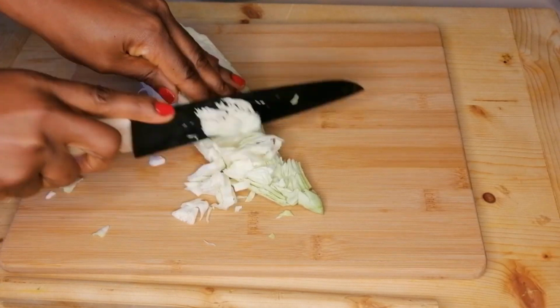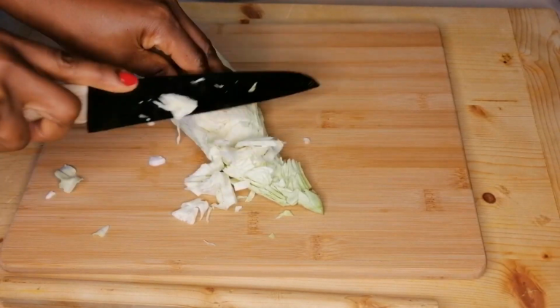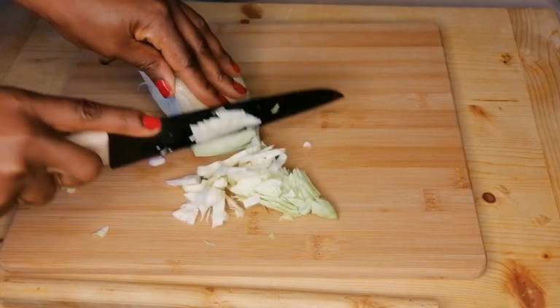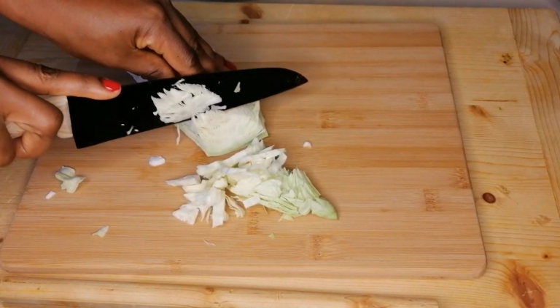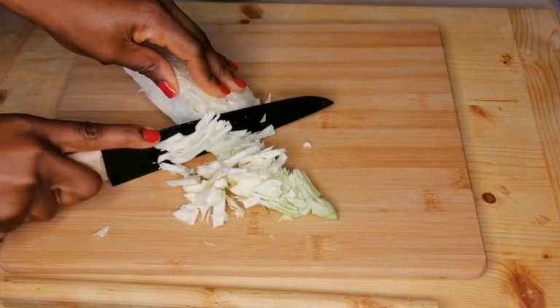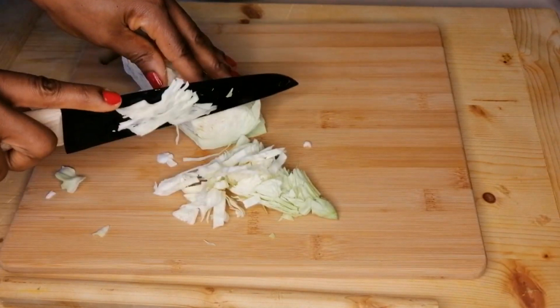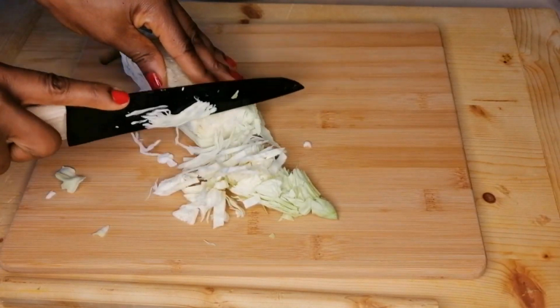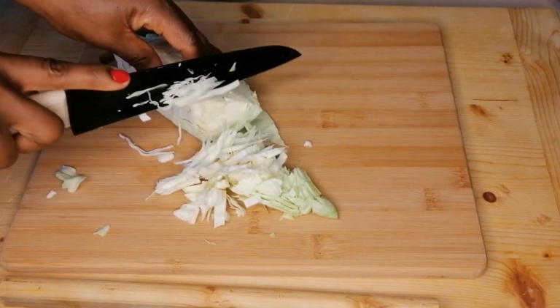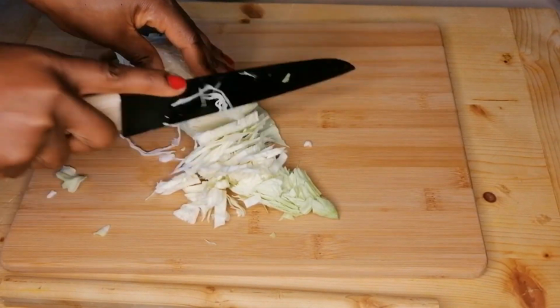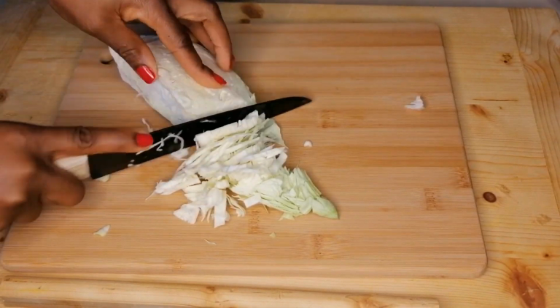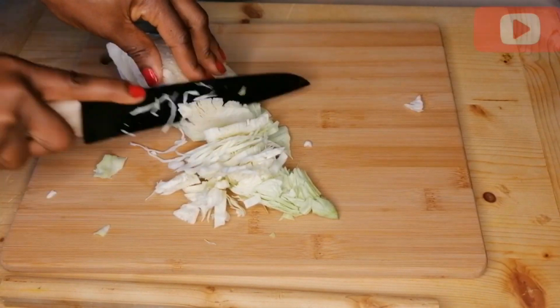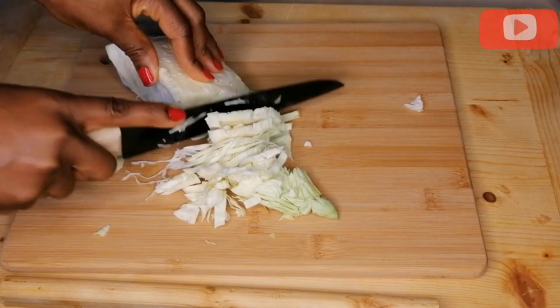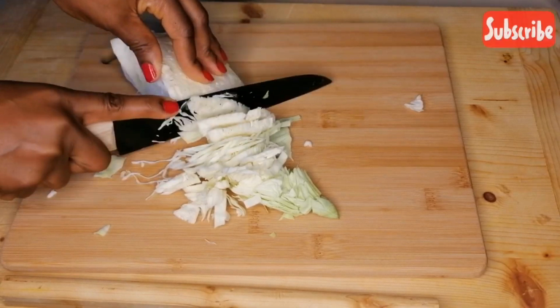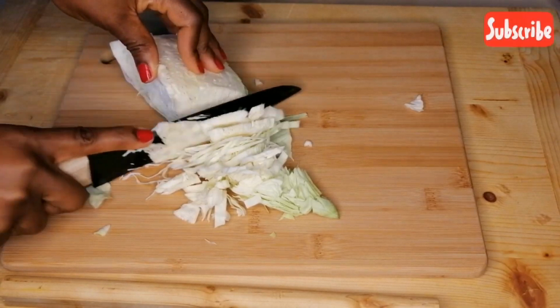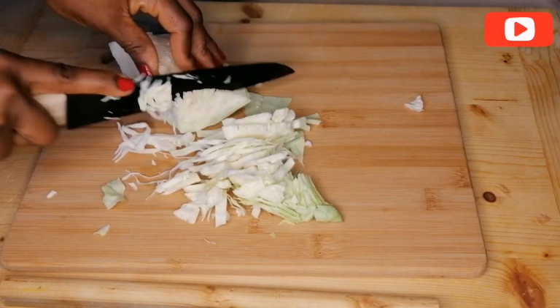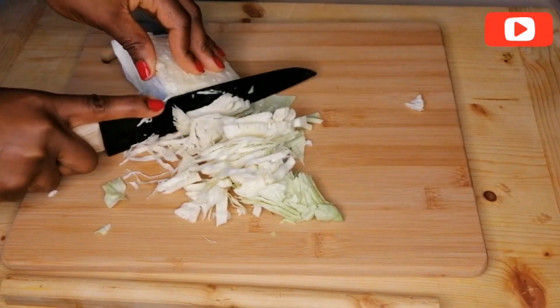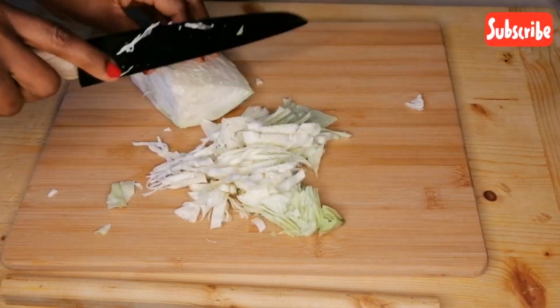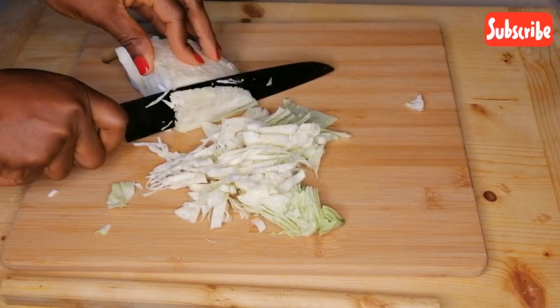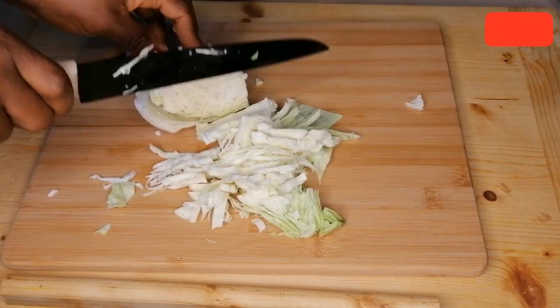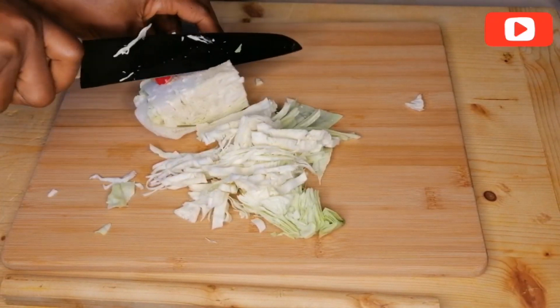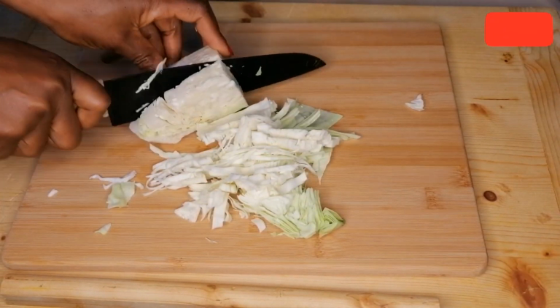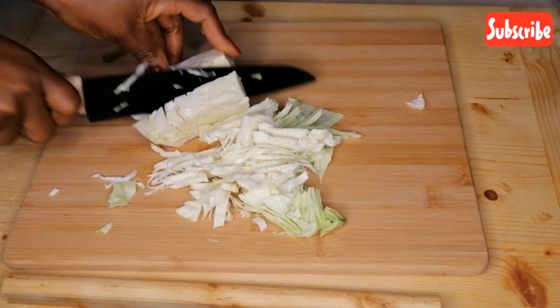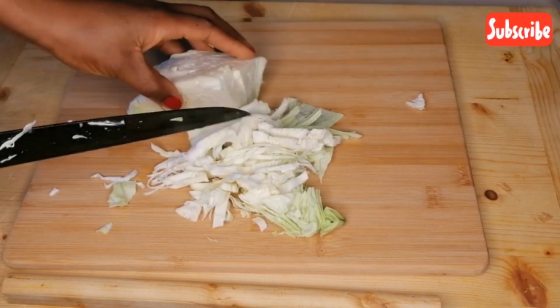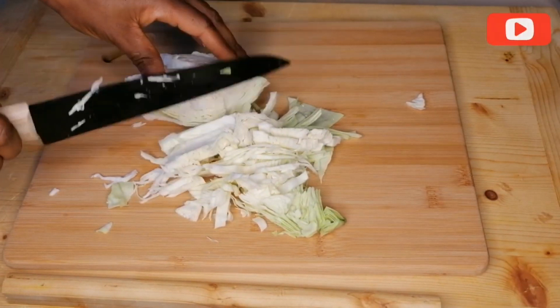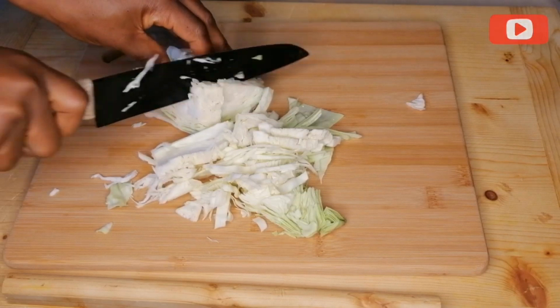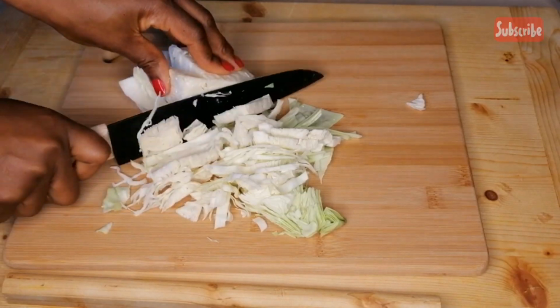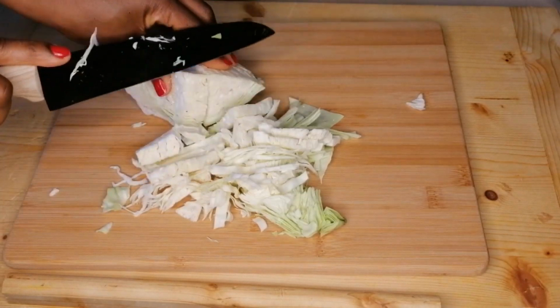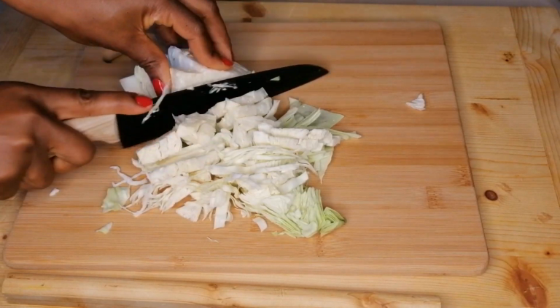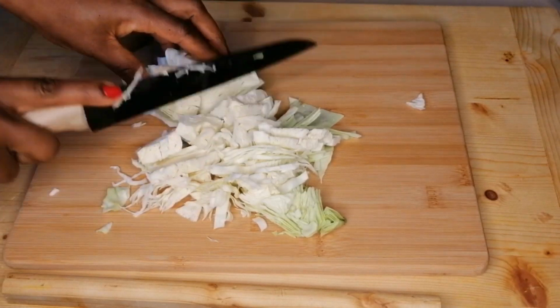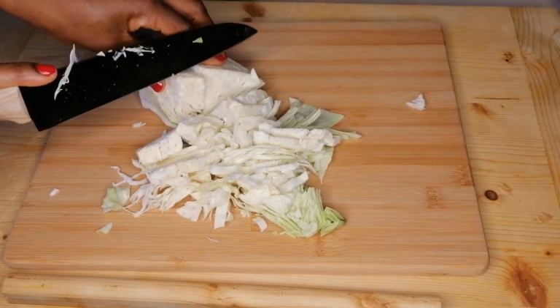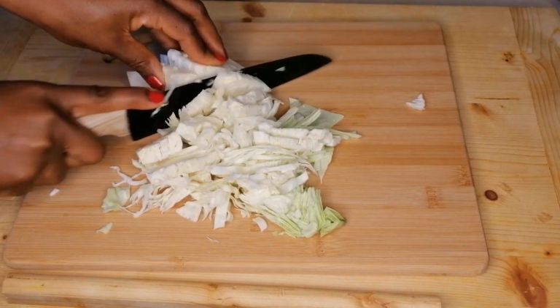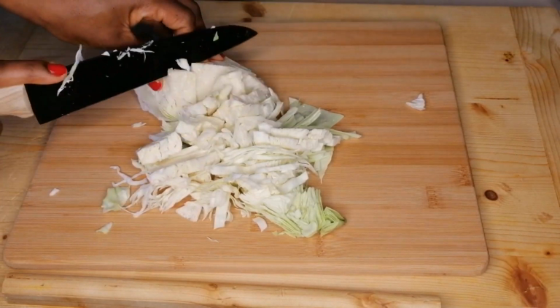If you're interested in this video keep watching, and please do watch to the end. After watching, please don't forget to give the video a thumbs up and to share with your friends and family.